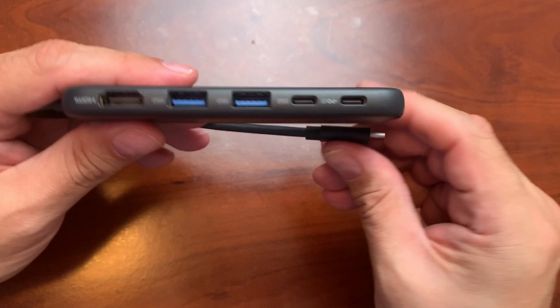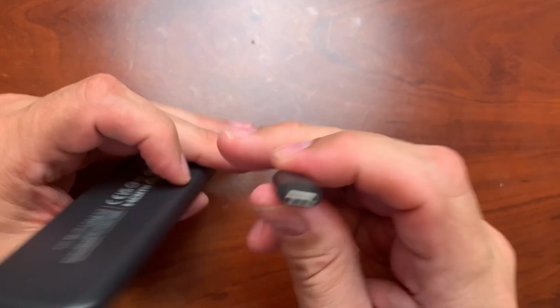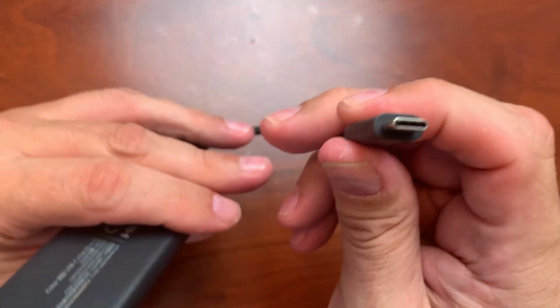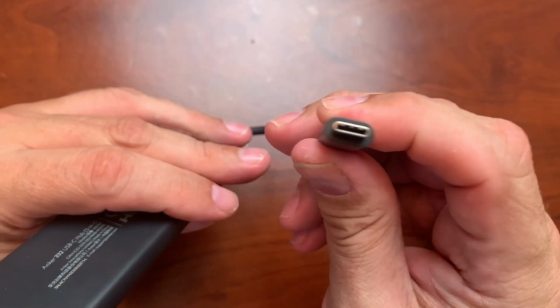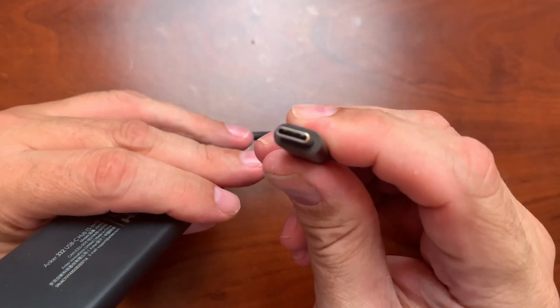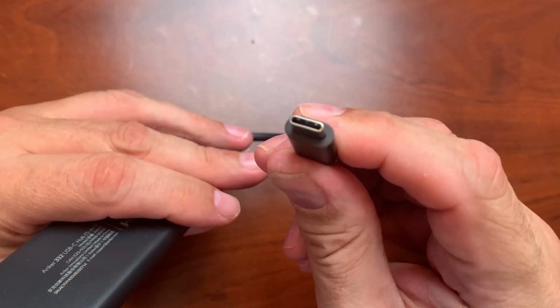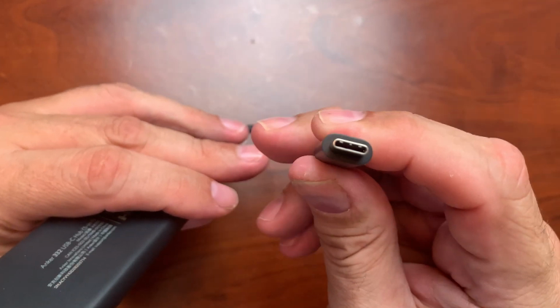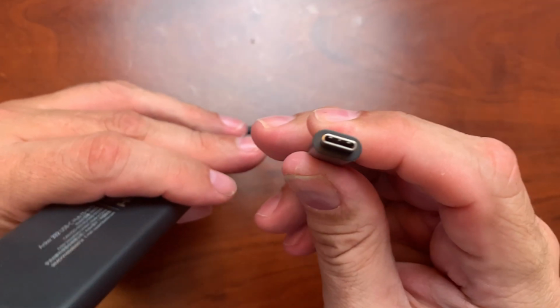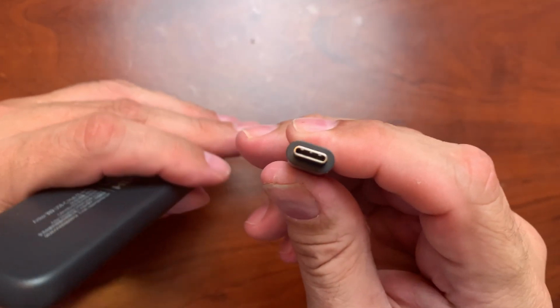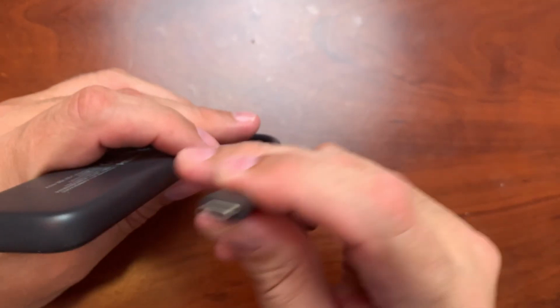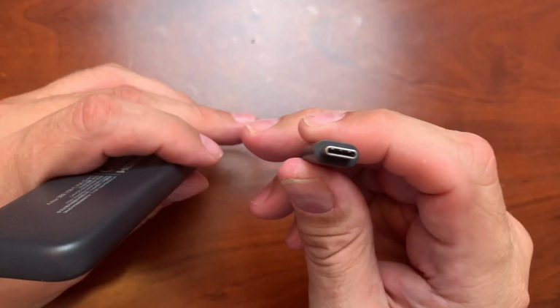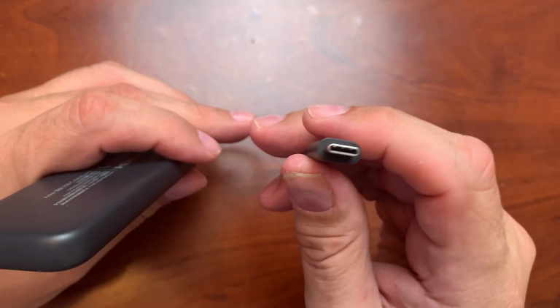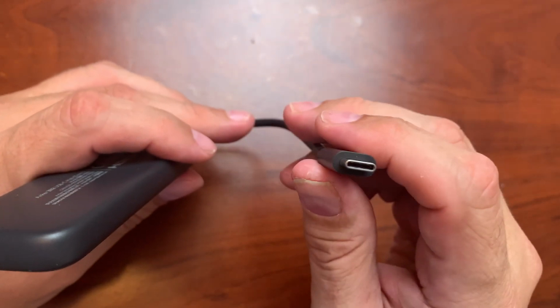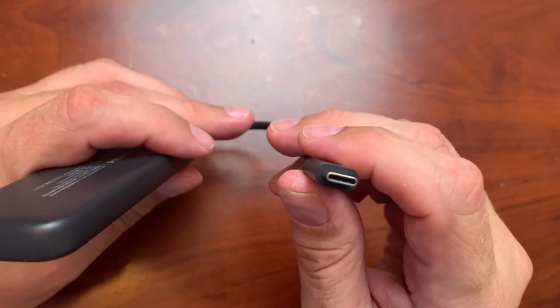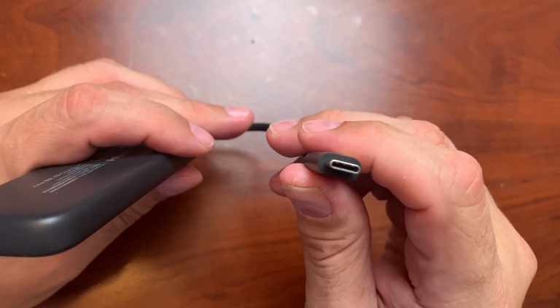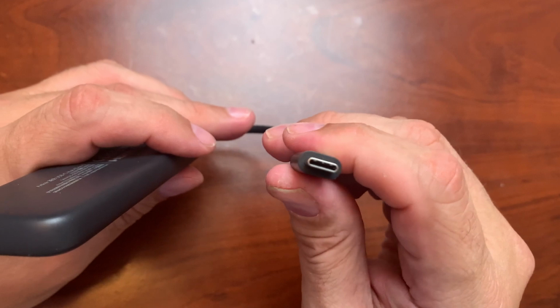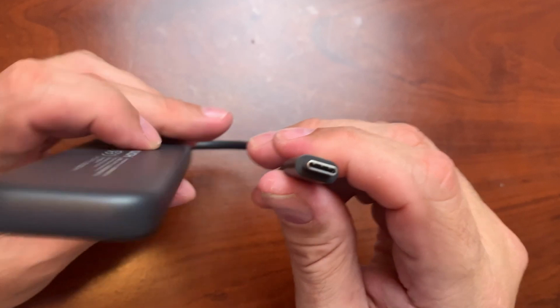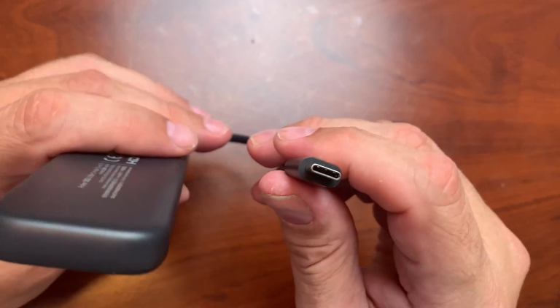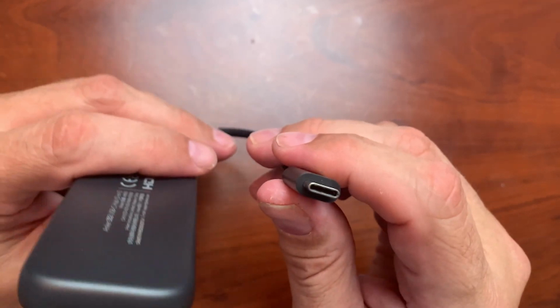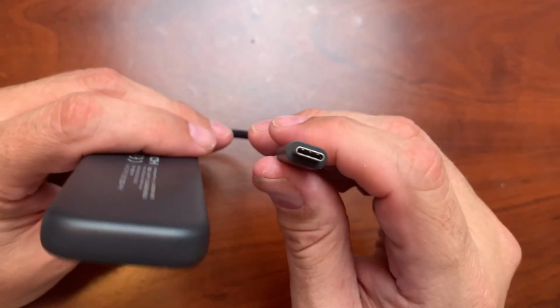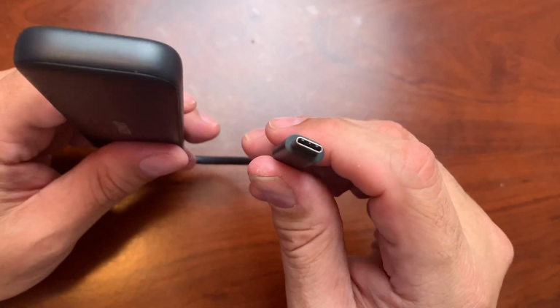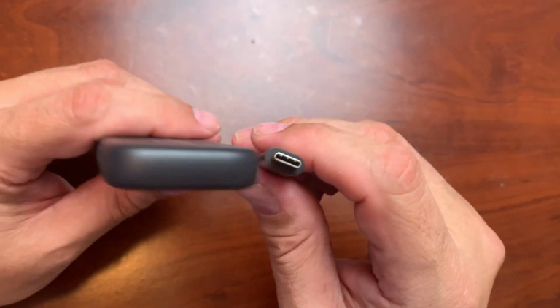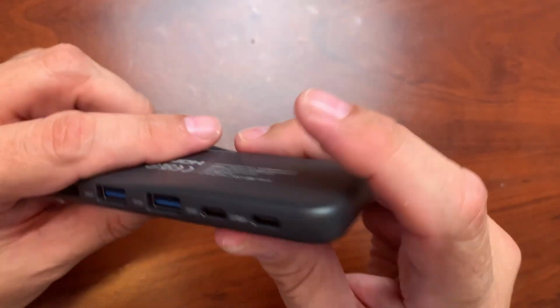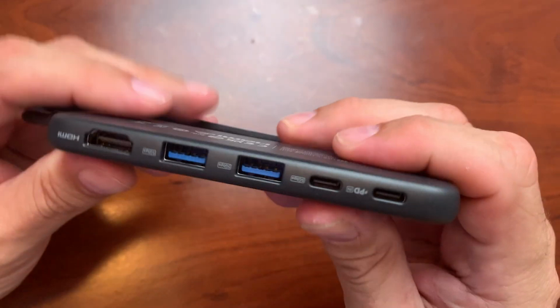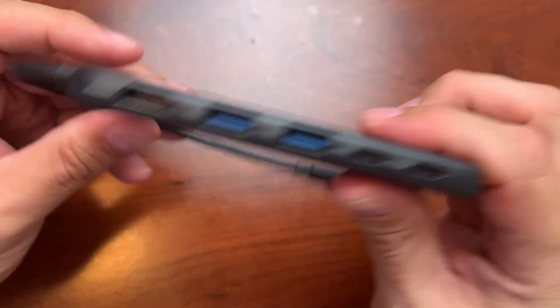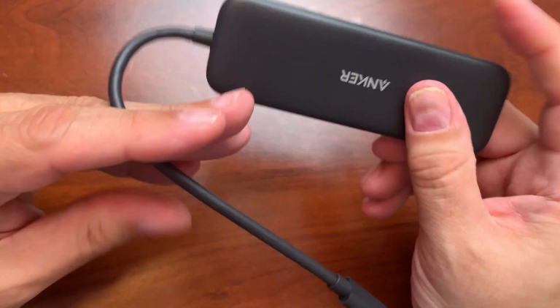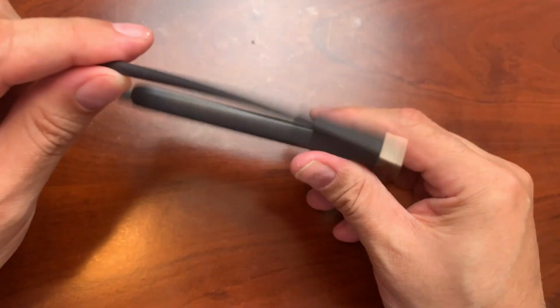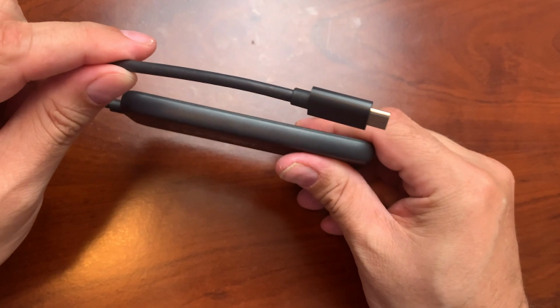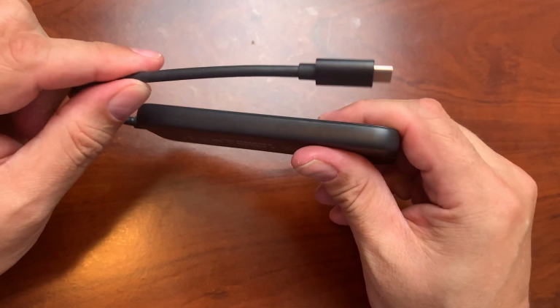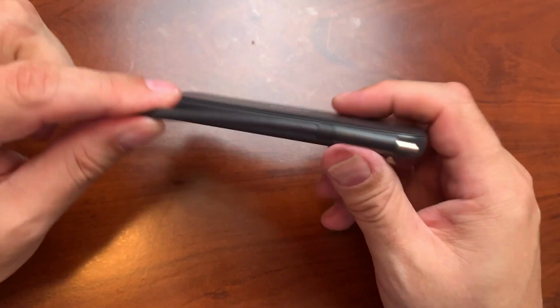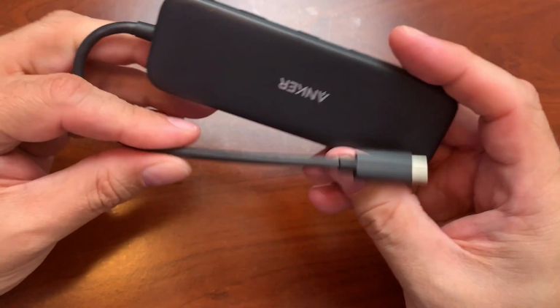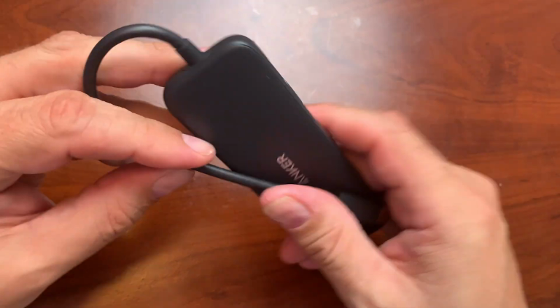You may think that this actually looks a lot like Thunderbolt, and you would be right. There are some differences between Thunderbolt and USB-C — Thunderbolt's a little faster — but this will work really well on the MacBook Pro.